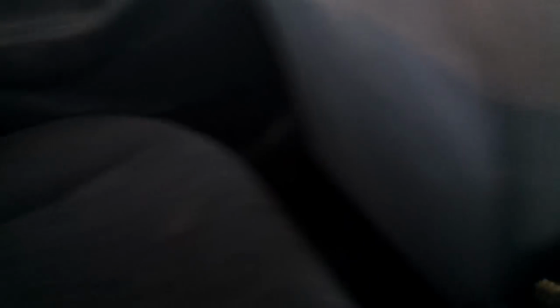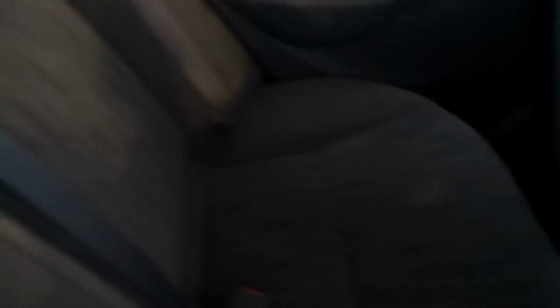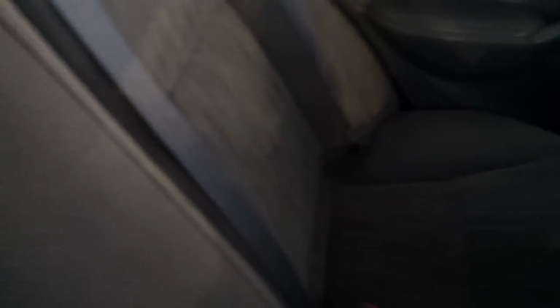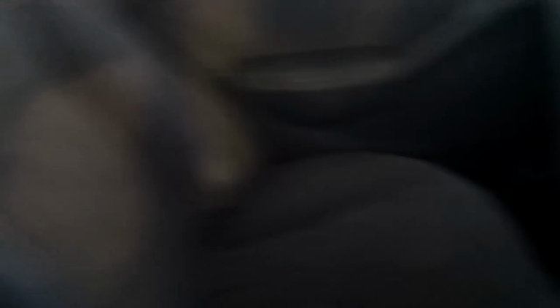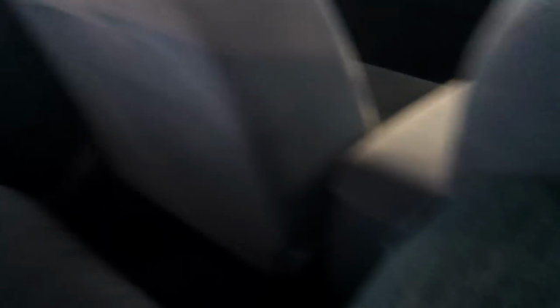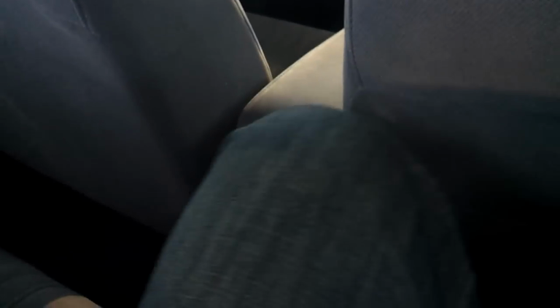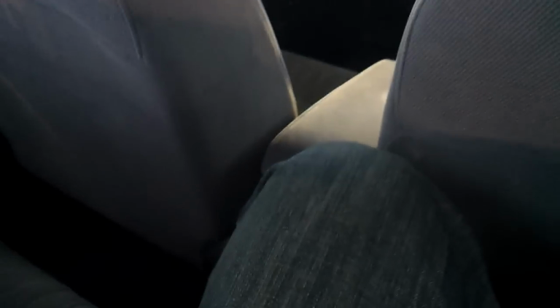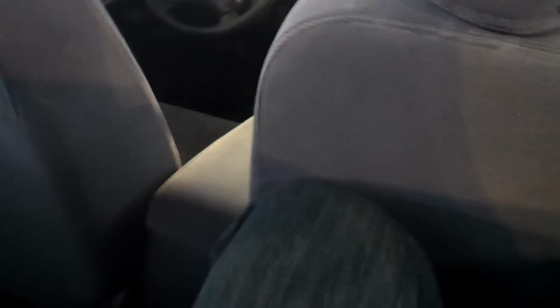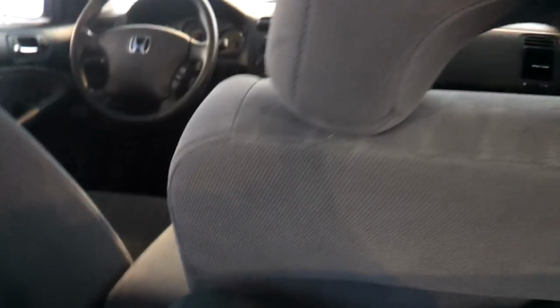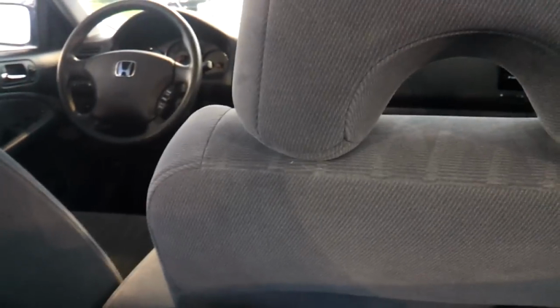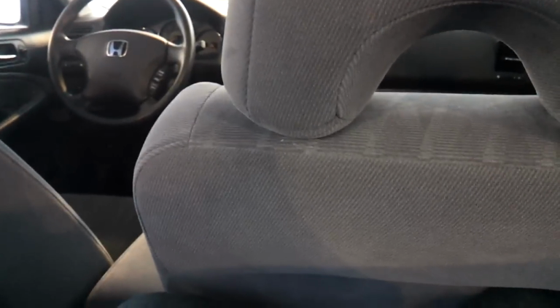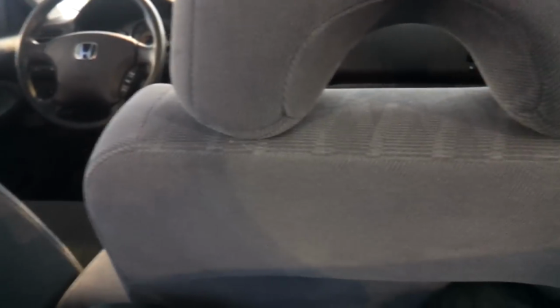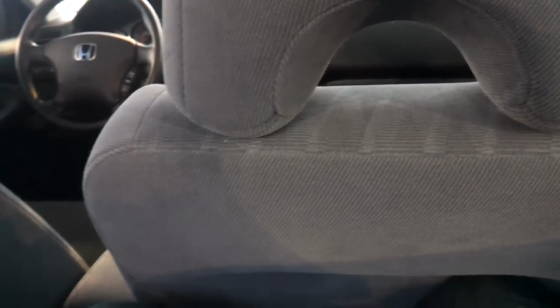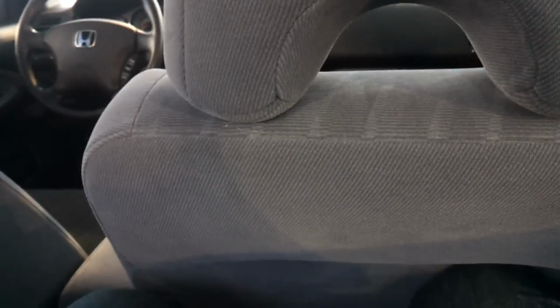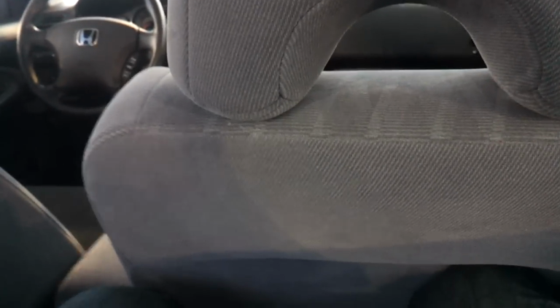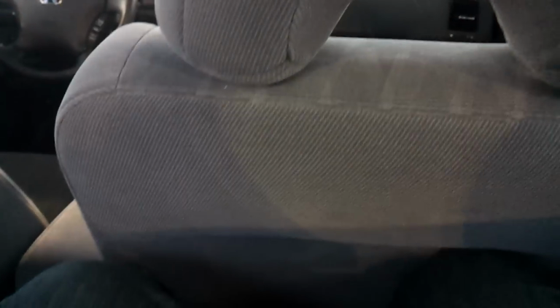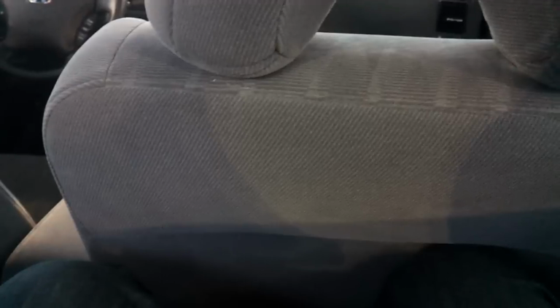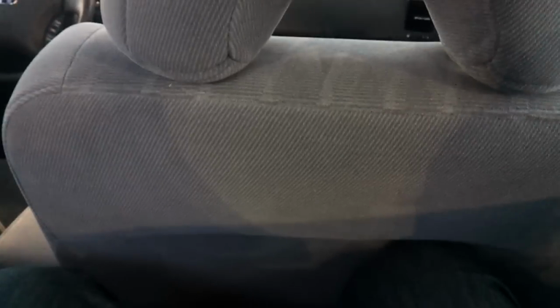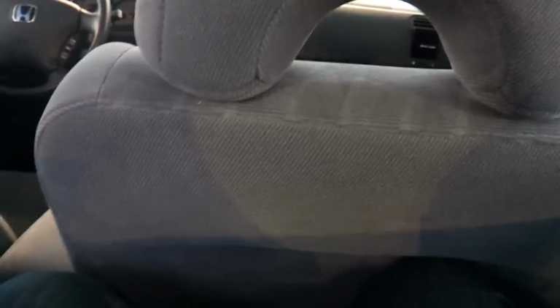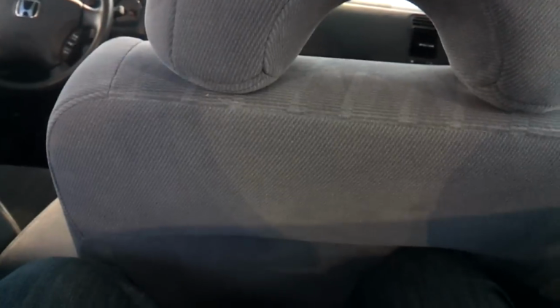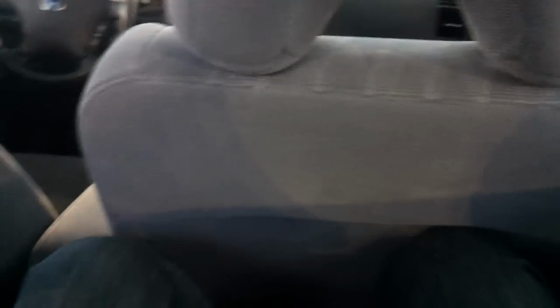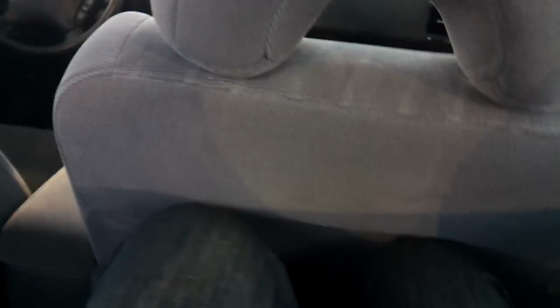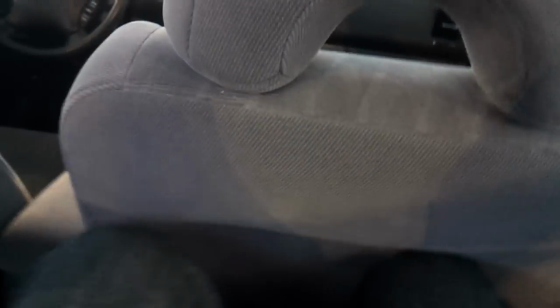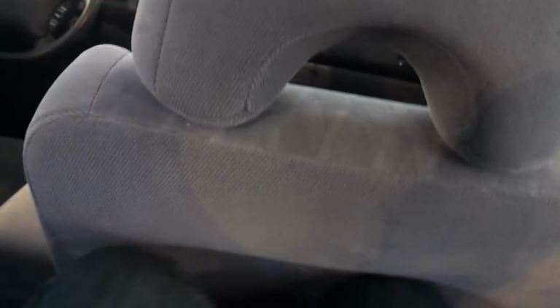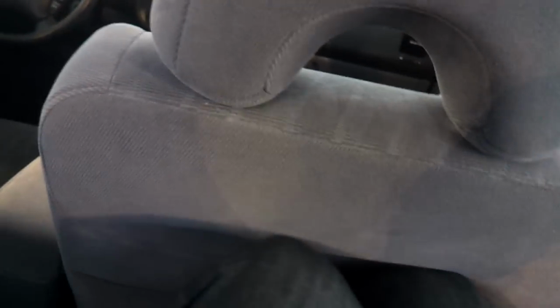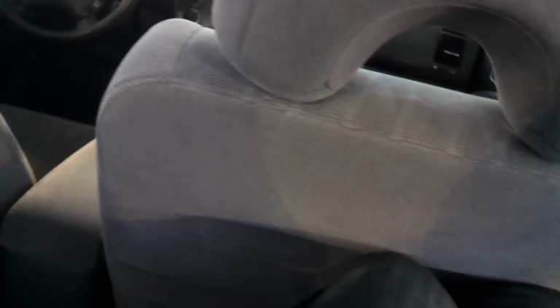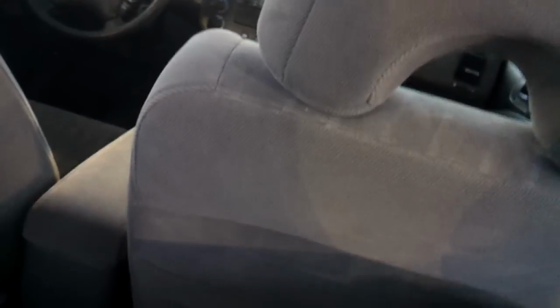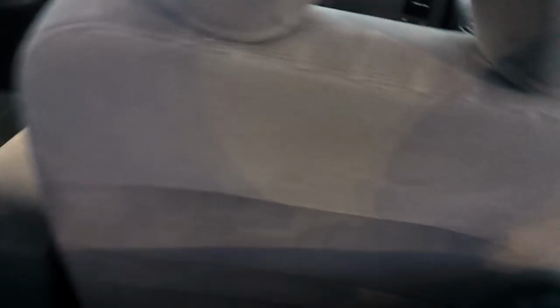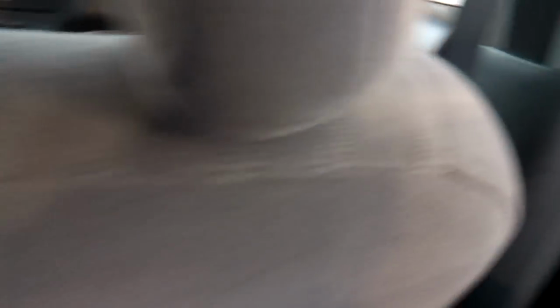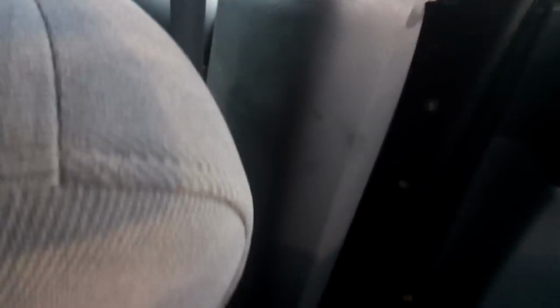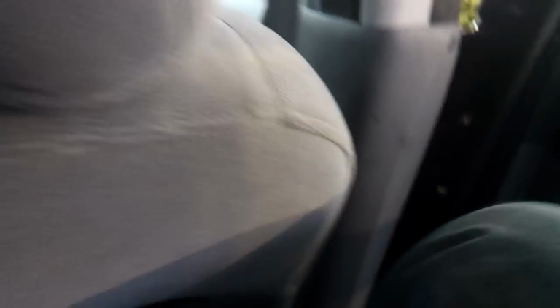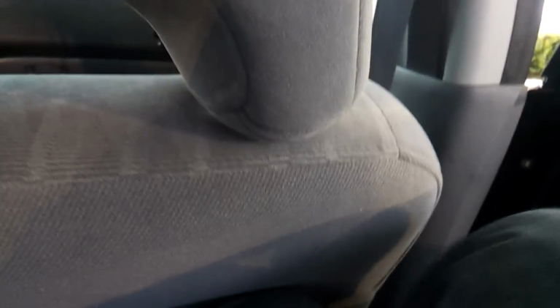No center folding armrests or cup holders. This competes with the Toyota Corolla, Hyundai Elantra, and so forth — in the small compact car segment.